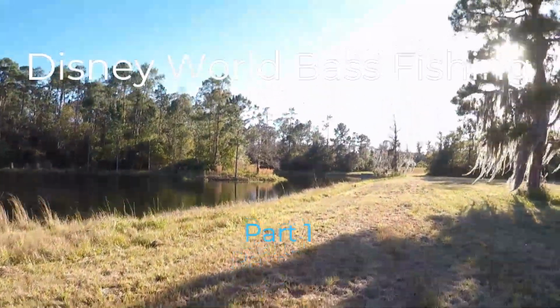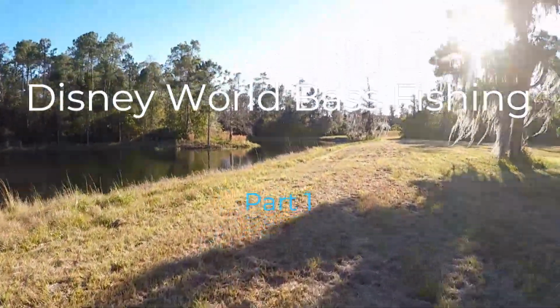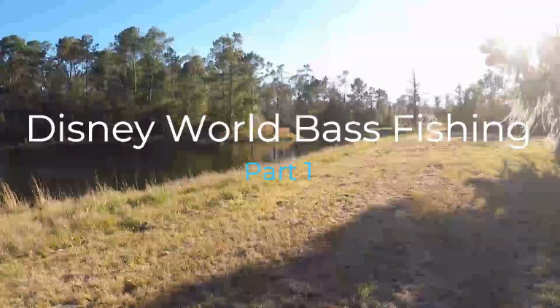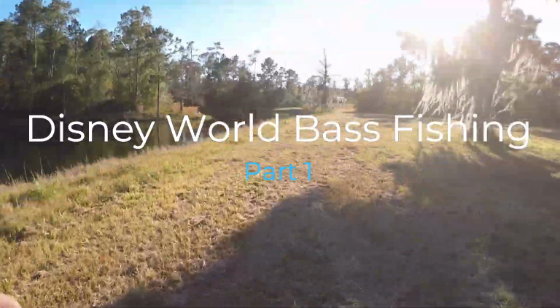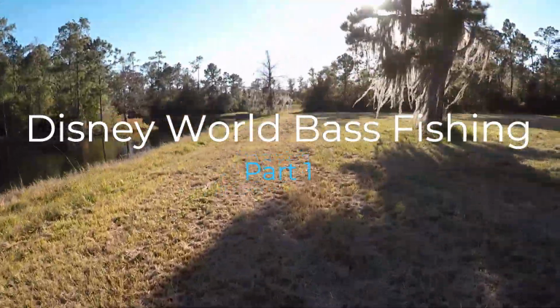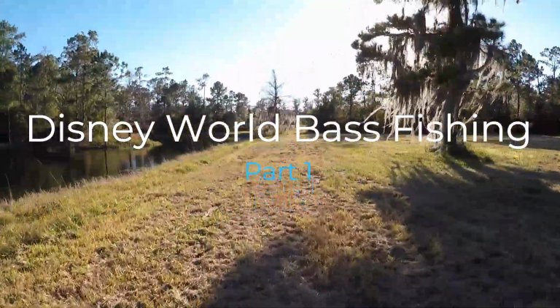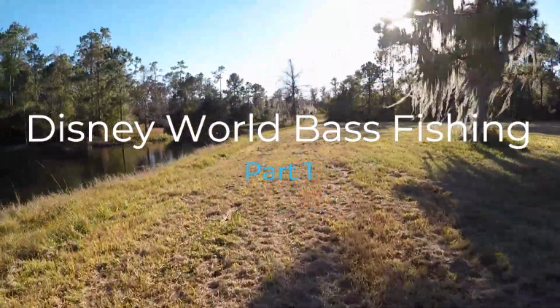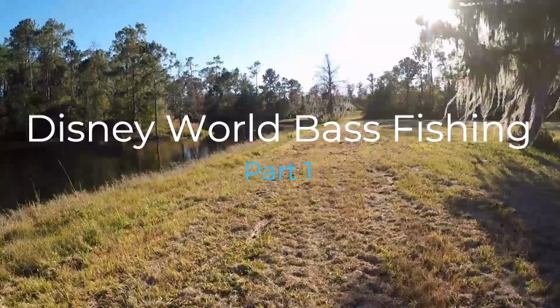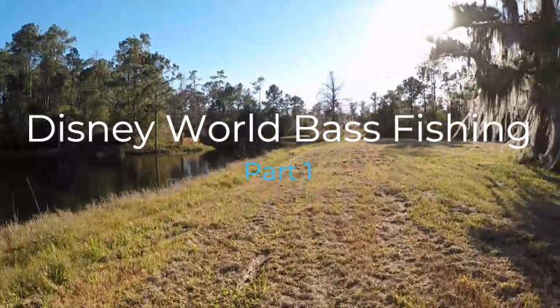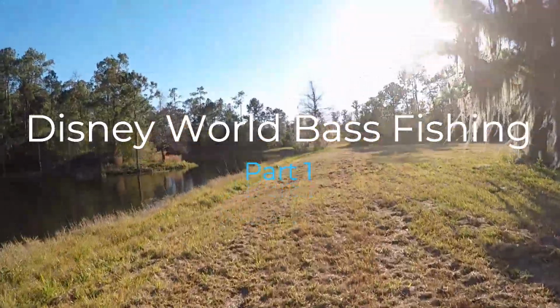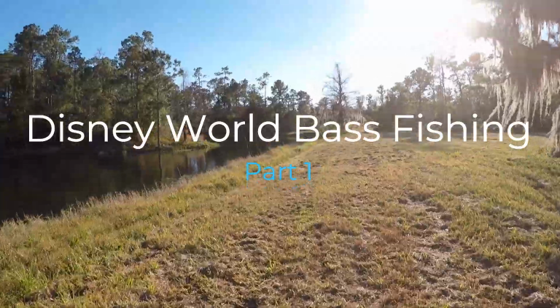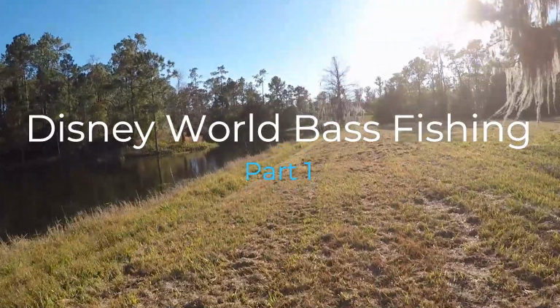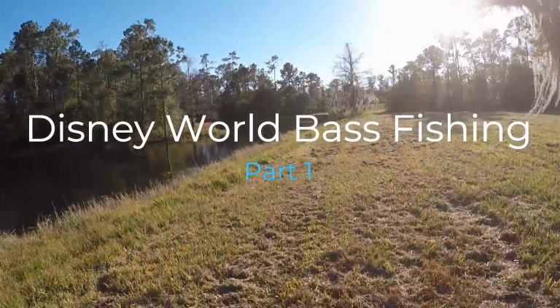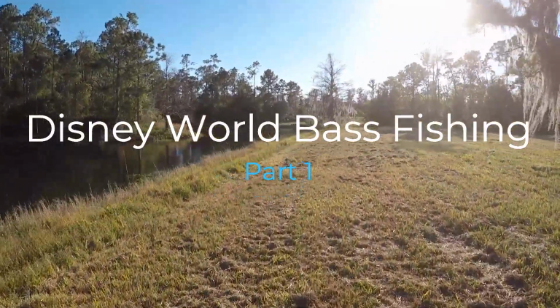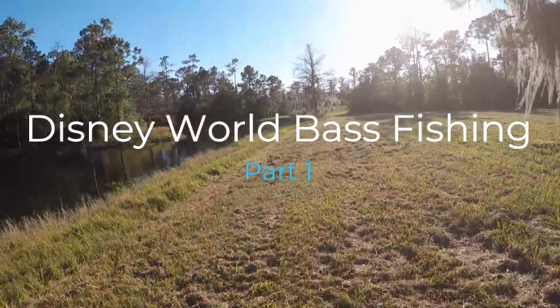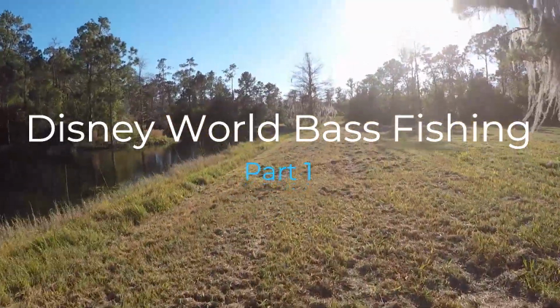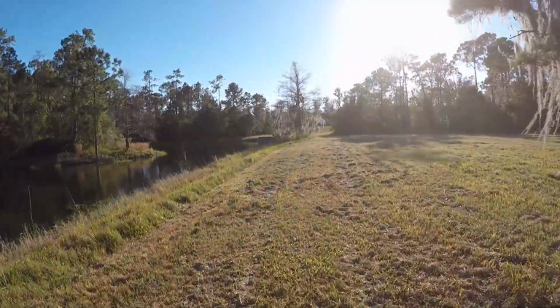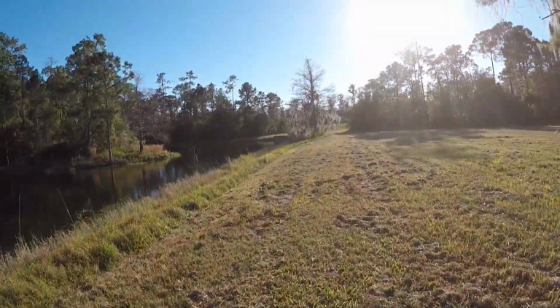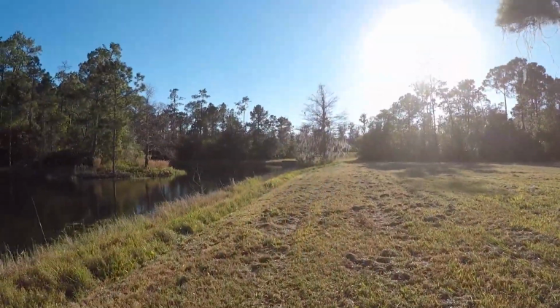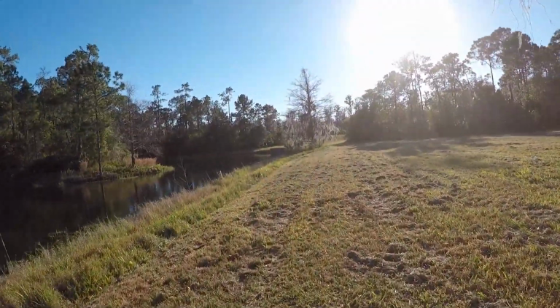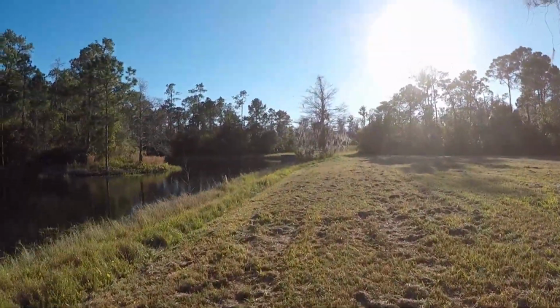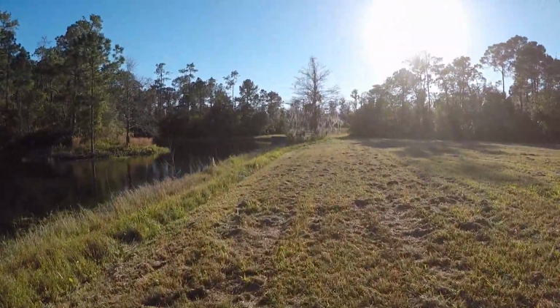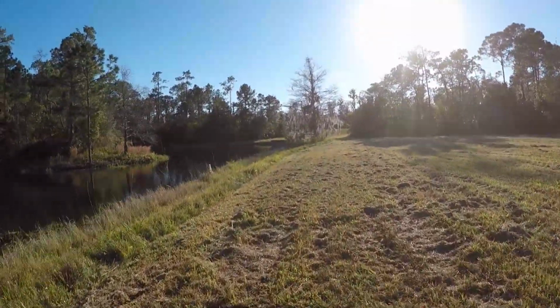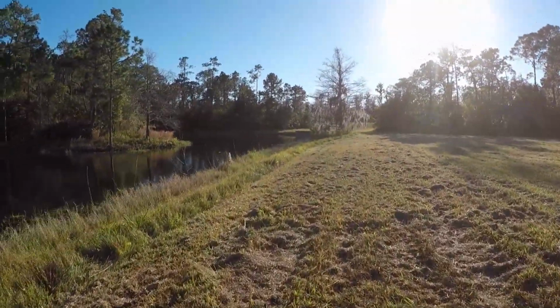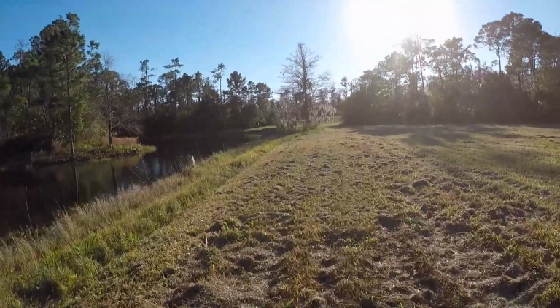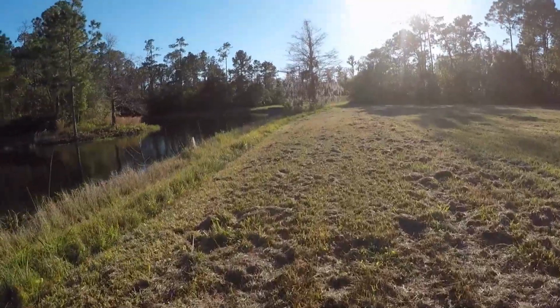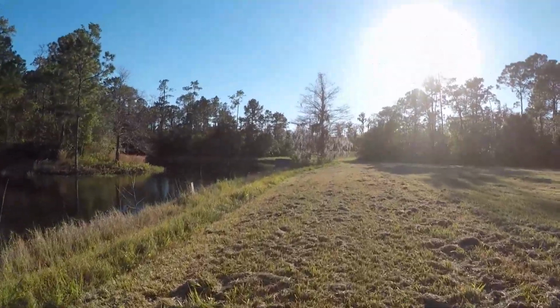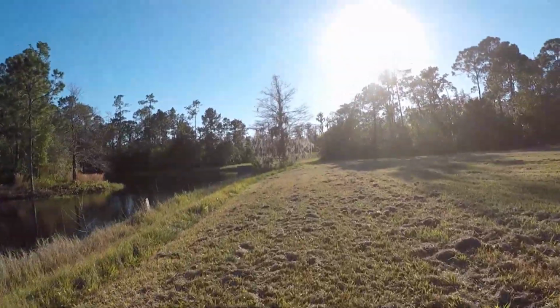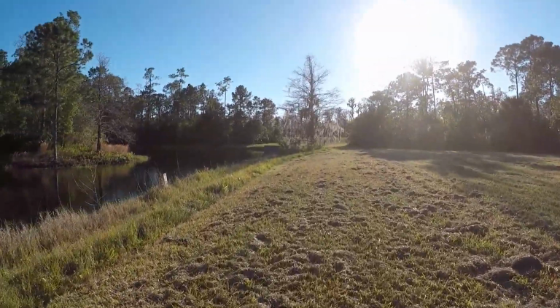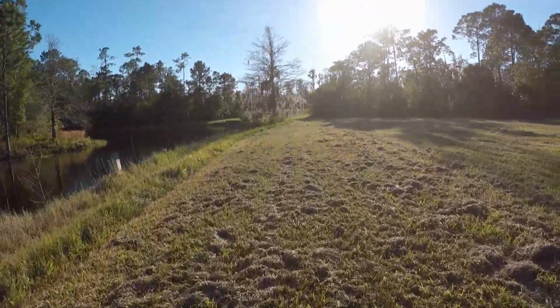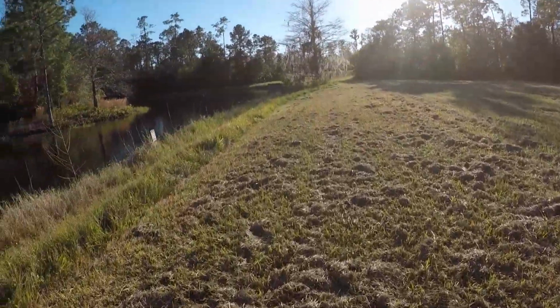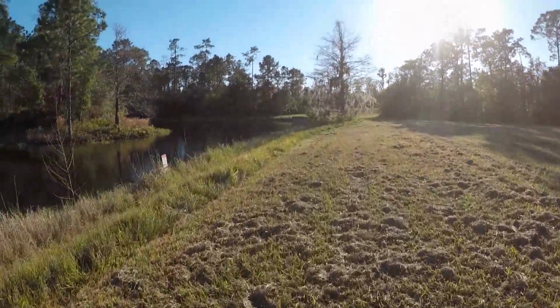Hi, here I am. I'm on Disney World property at a pretty good walk. I've seen these ponds when we're driving over to the park. Now I'm going to try to see if there's bass in them. I'm going to go over here where I'm kind of hidden from the road first.